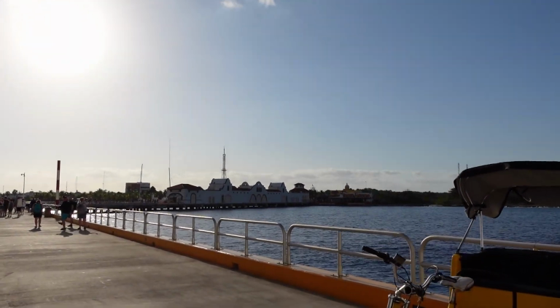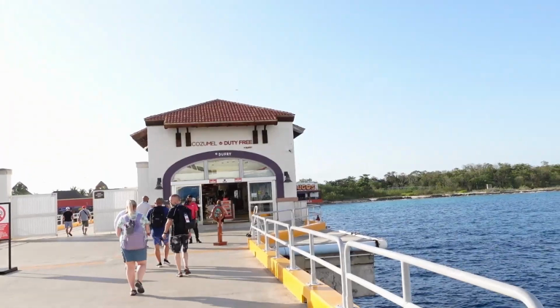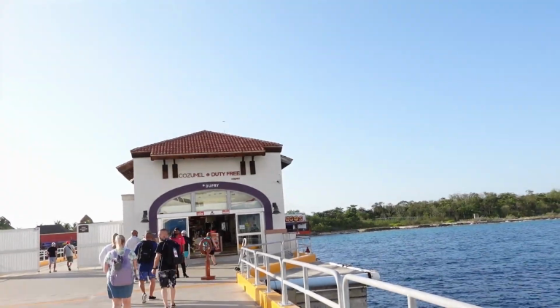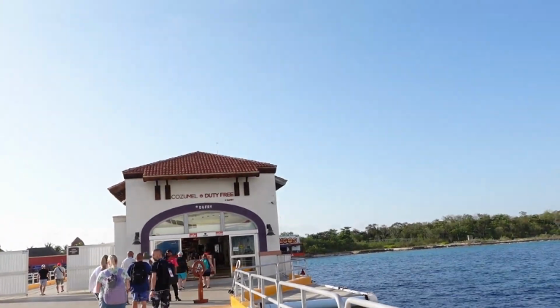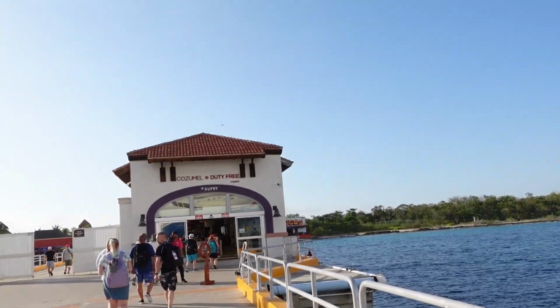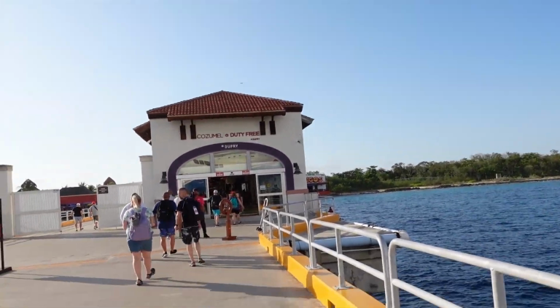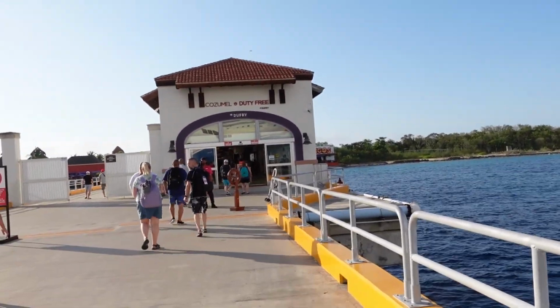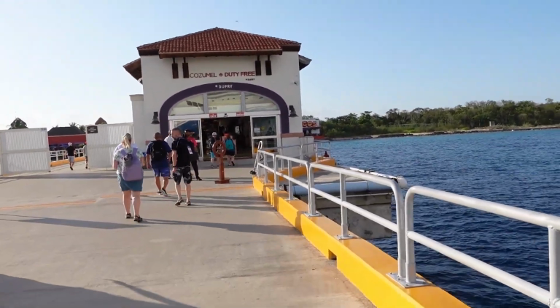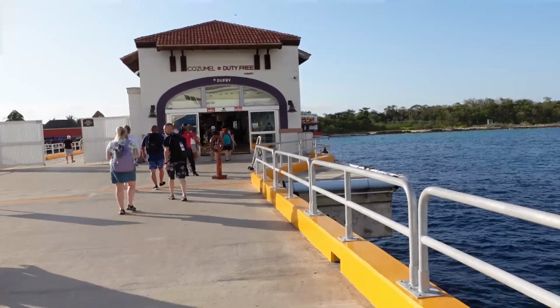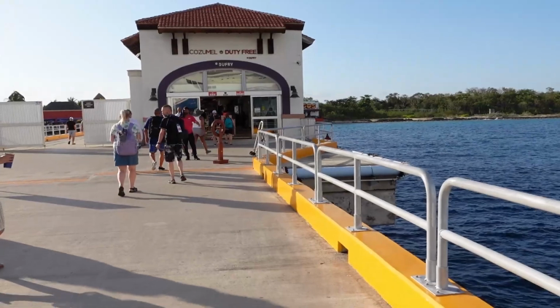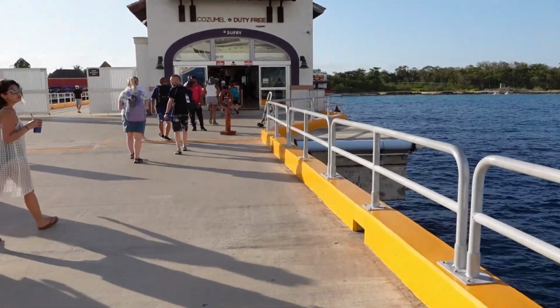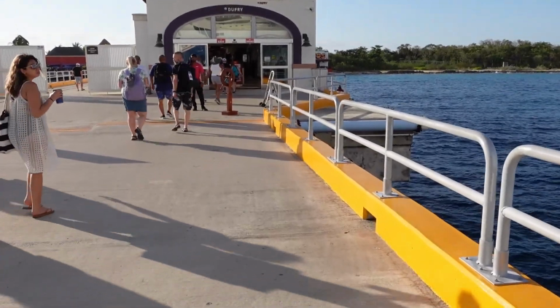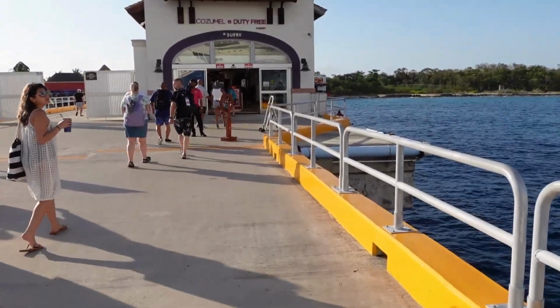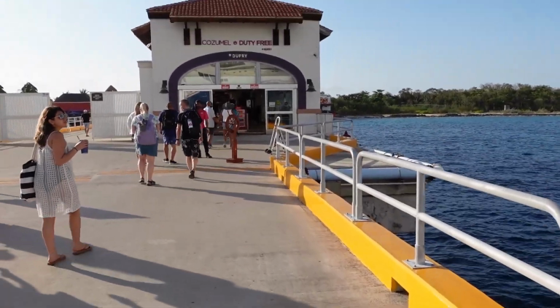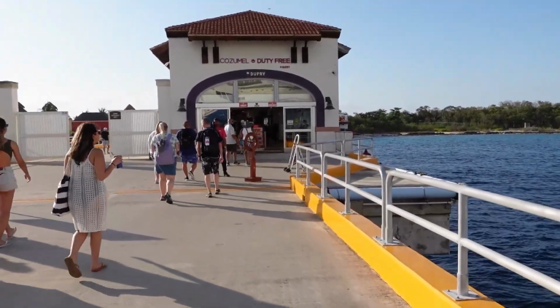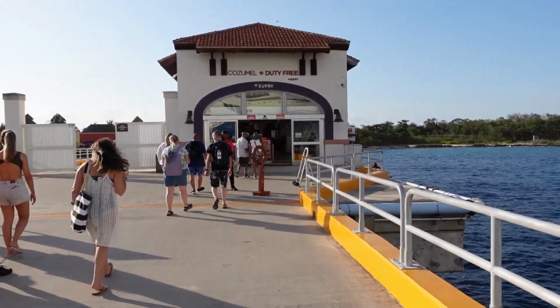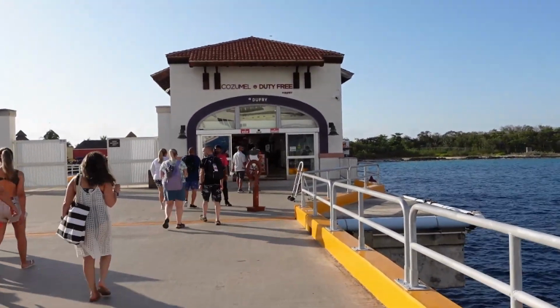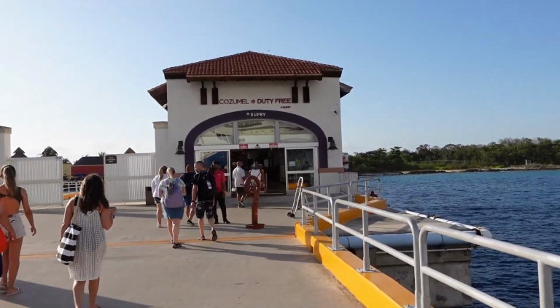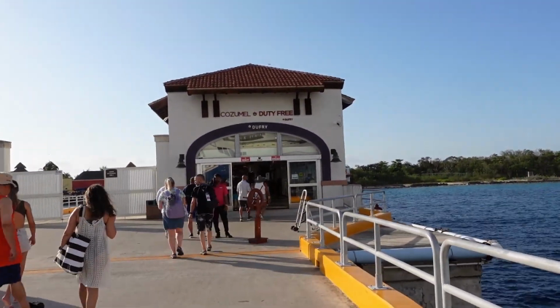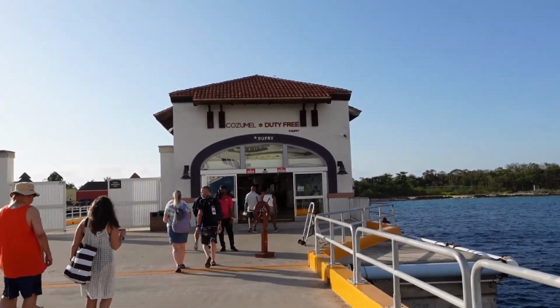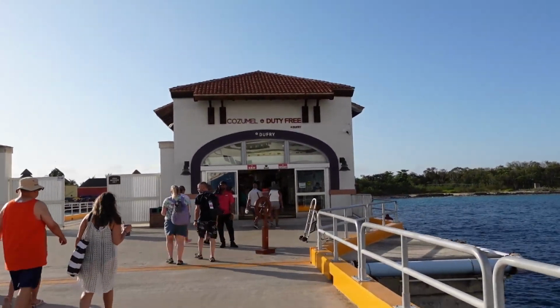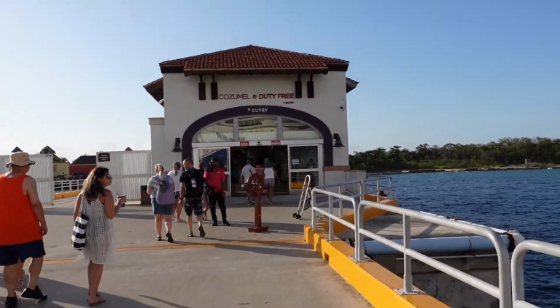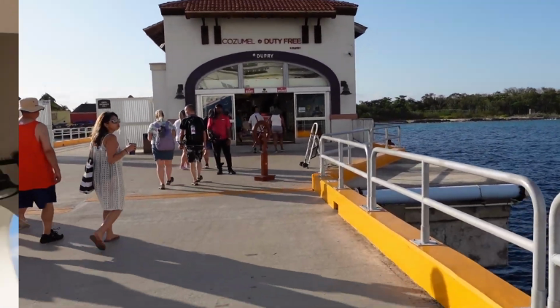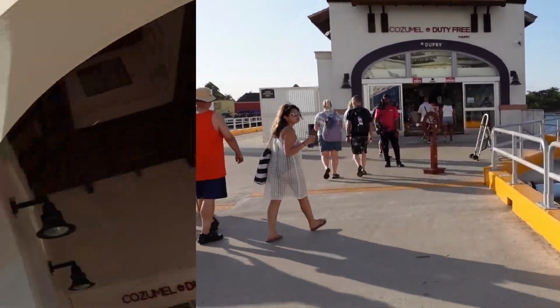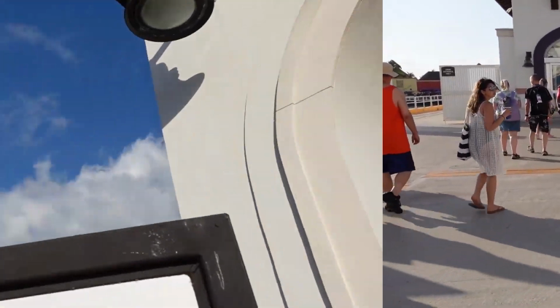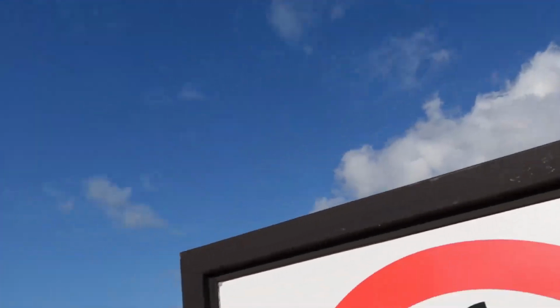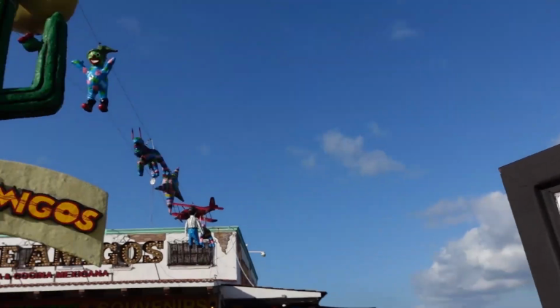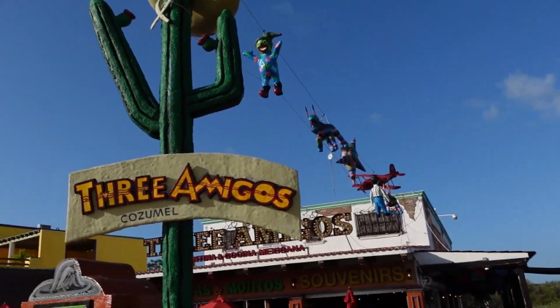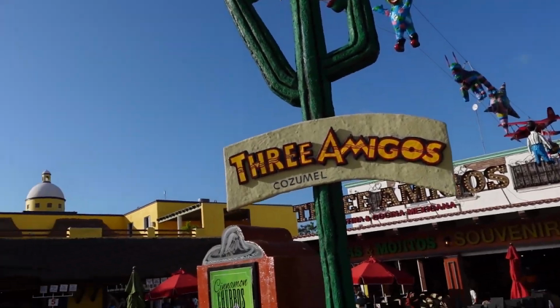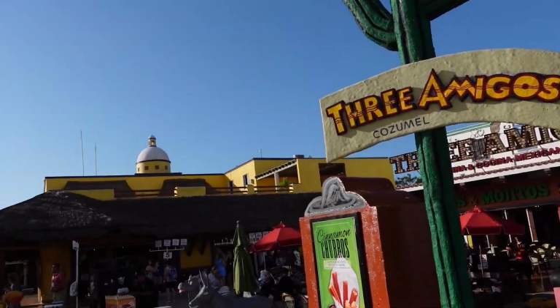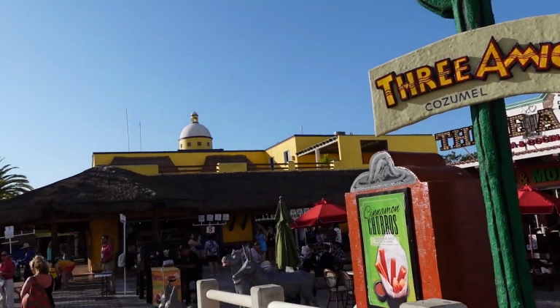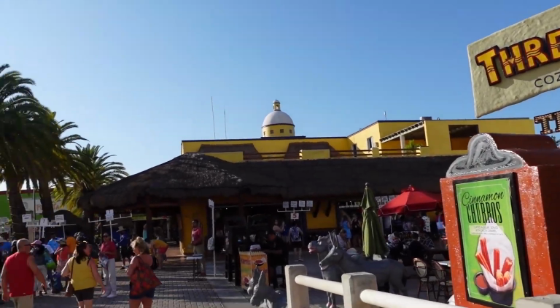We got to go through the duty-free section like we did the last time and we'll see you on the other side. Security, then this is what you walk out into.